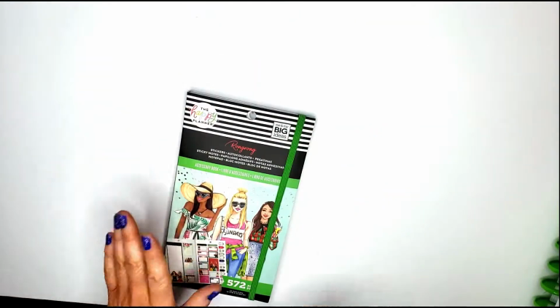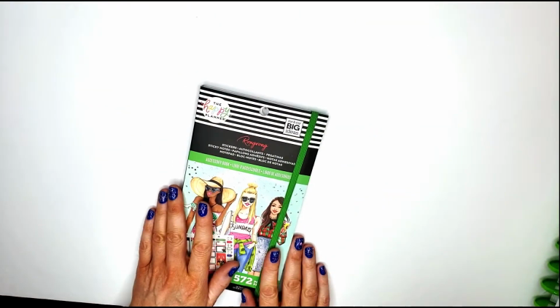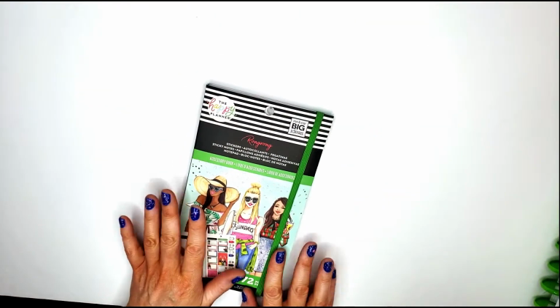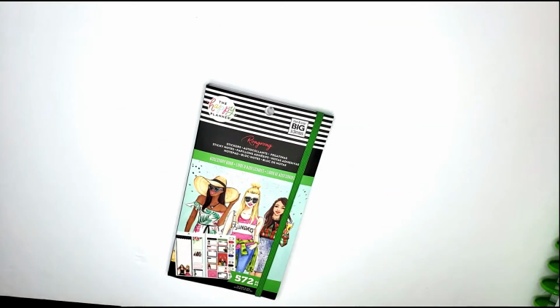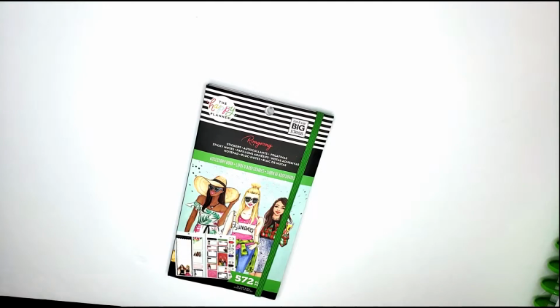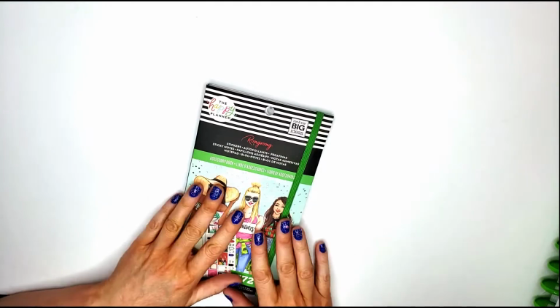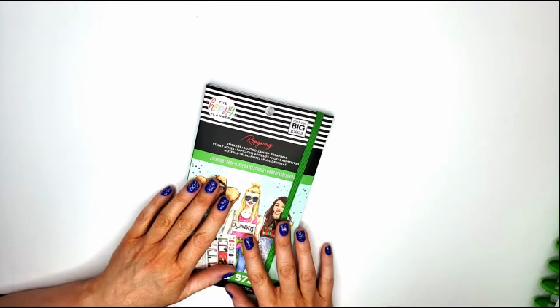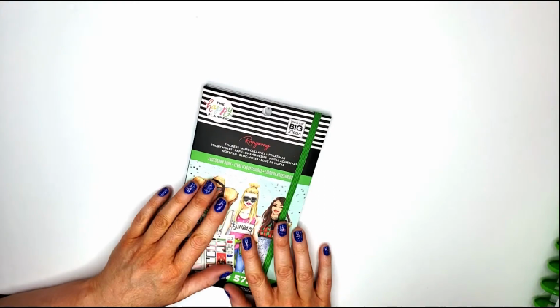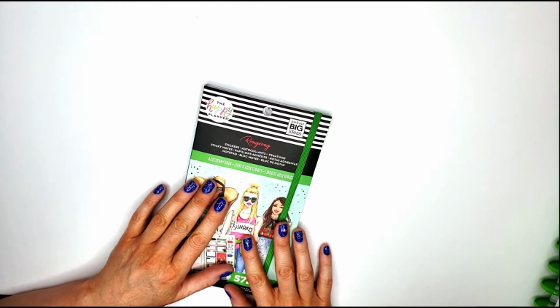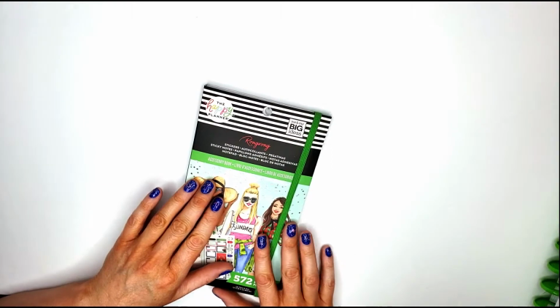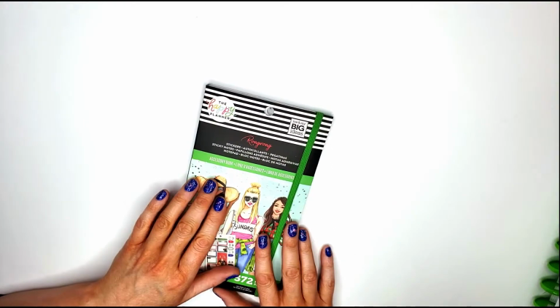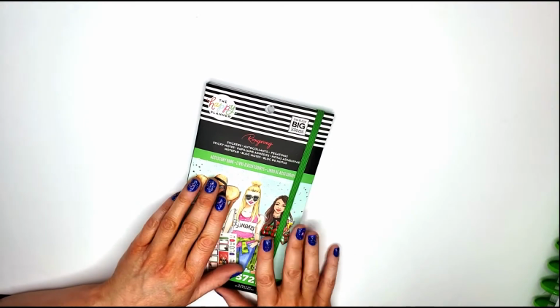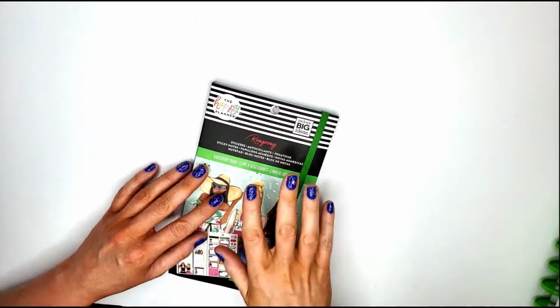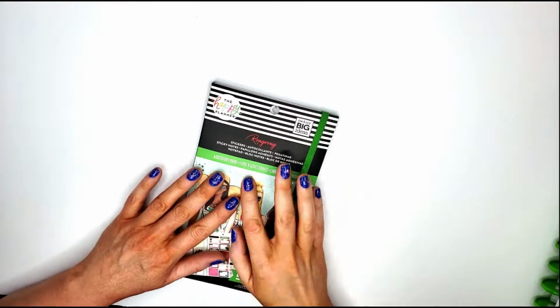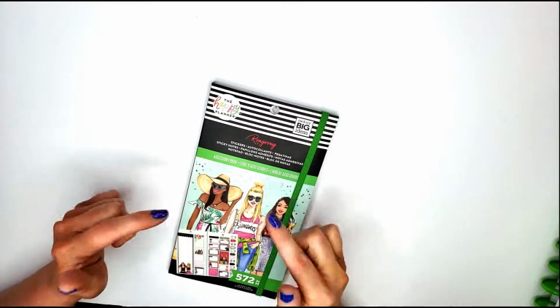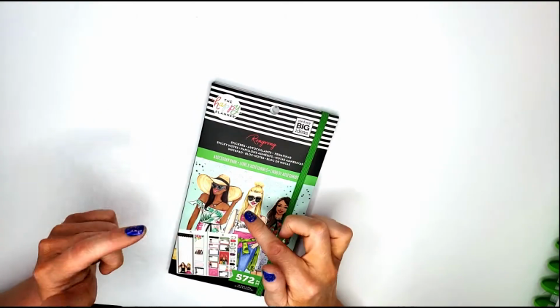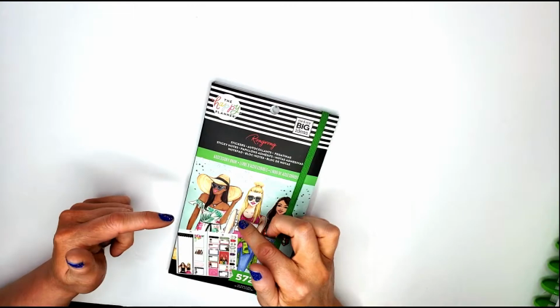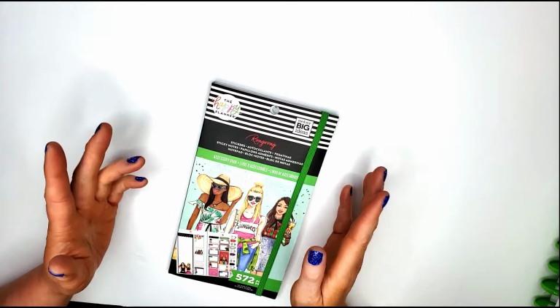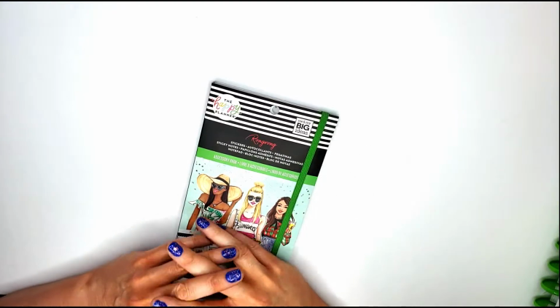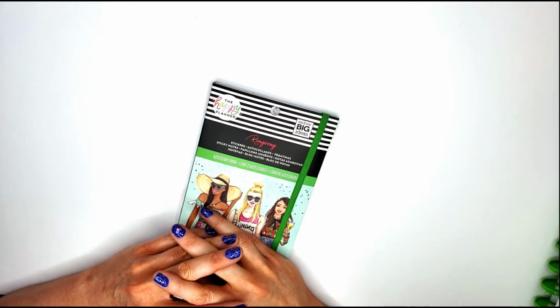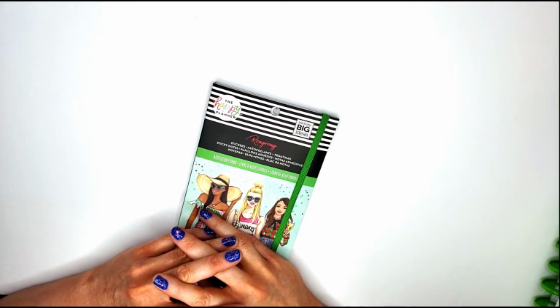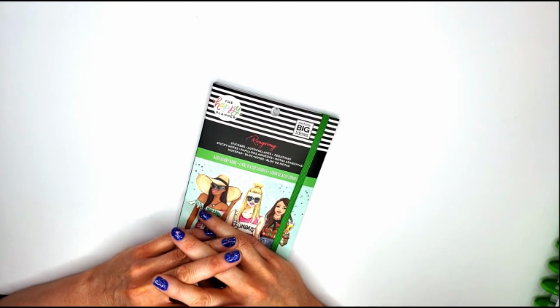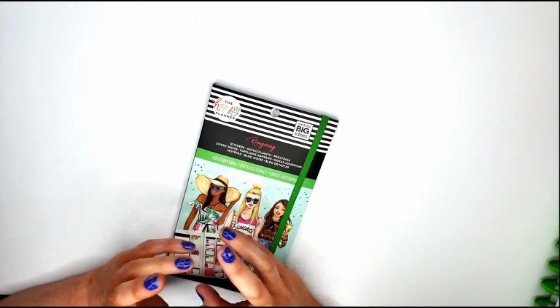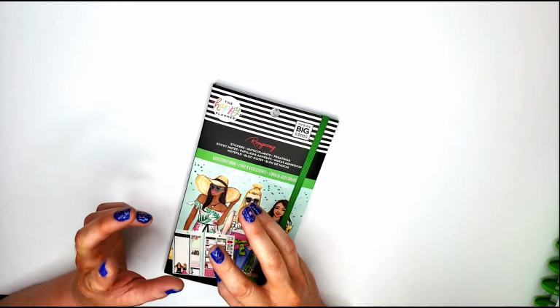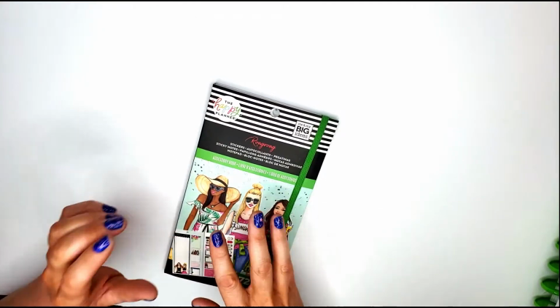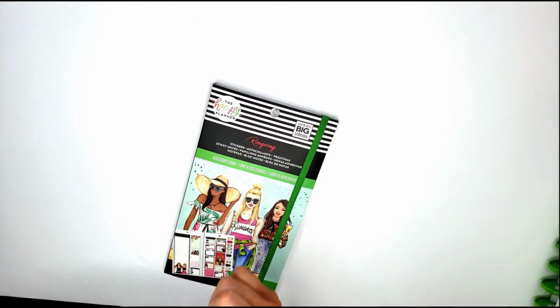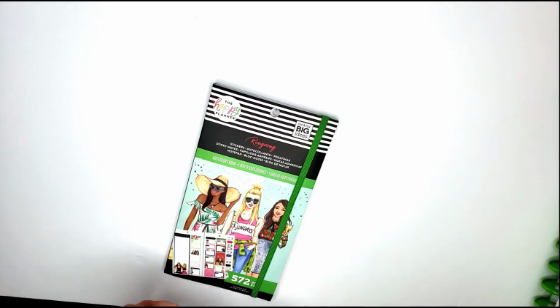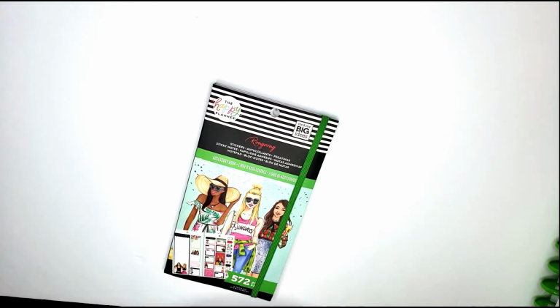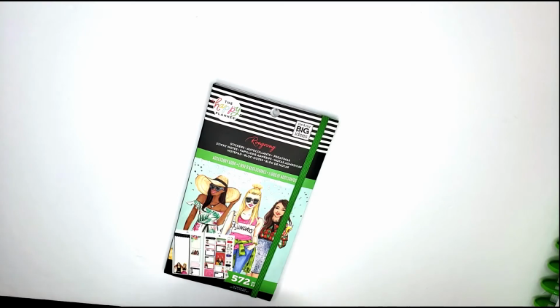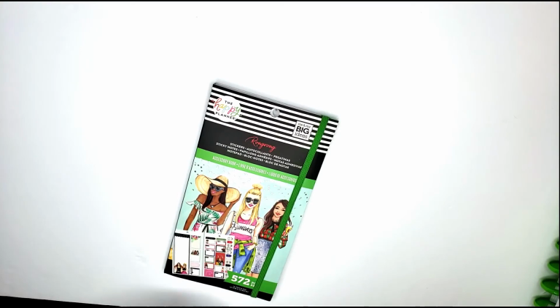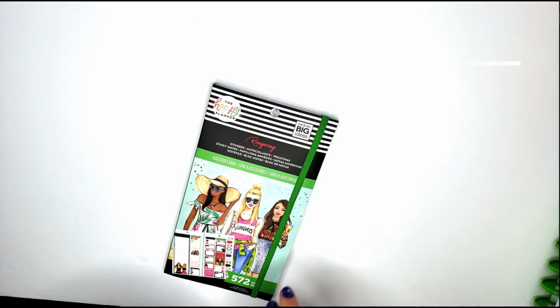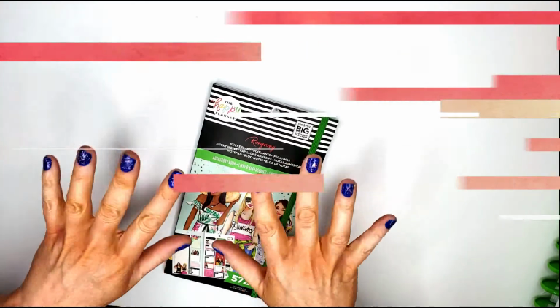Alright guys, that is the Seasonal Accessory Book from the new Happy Planner RongRong line! Please leave a comment down below letting me know what kind of content you would like to see. Give this video a thumbs up — thank you so much, bye!